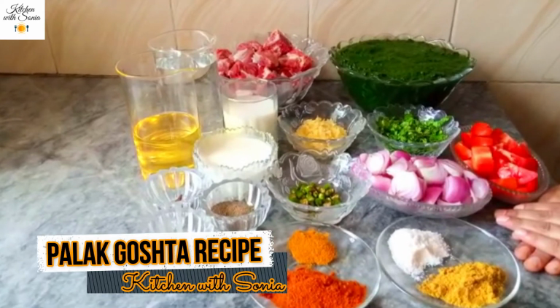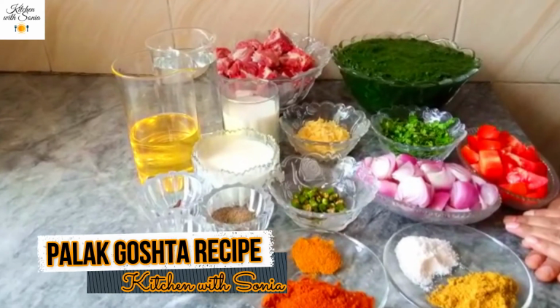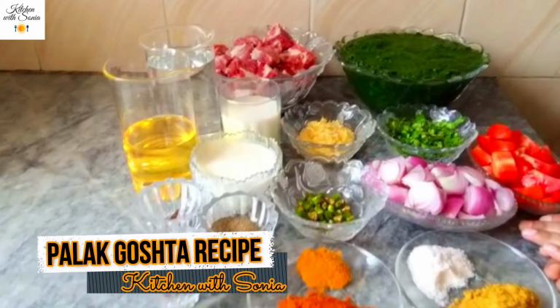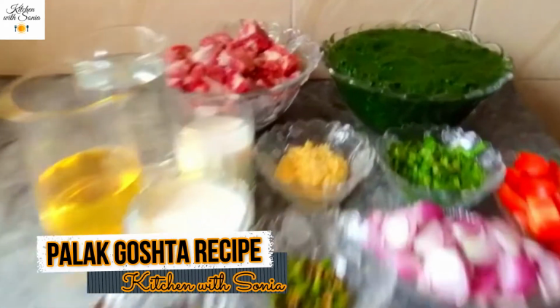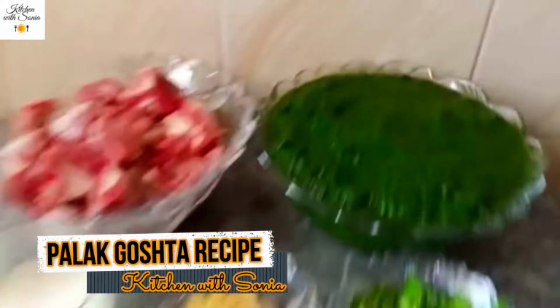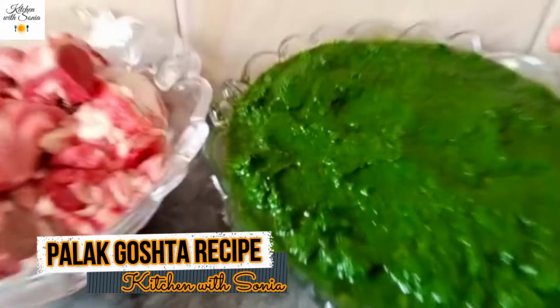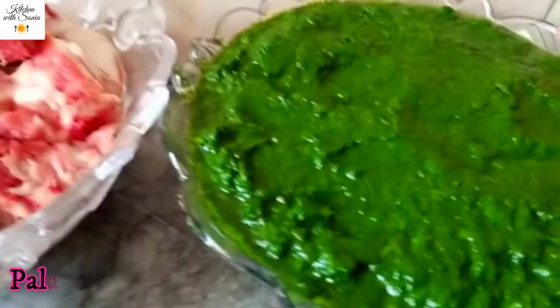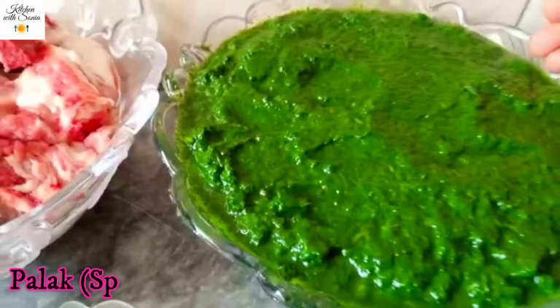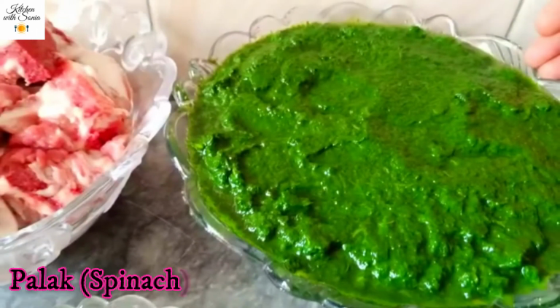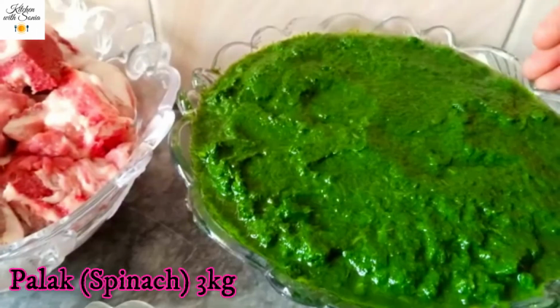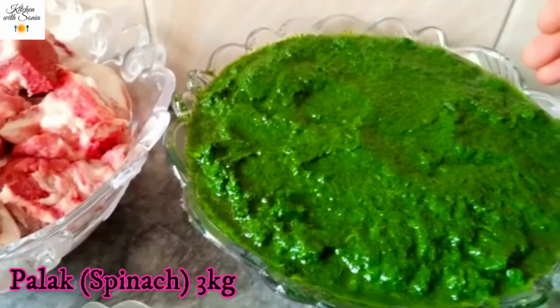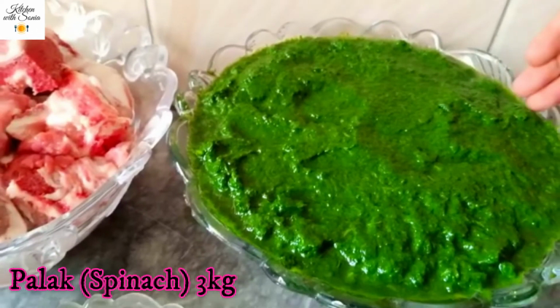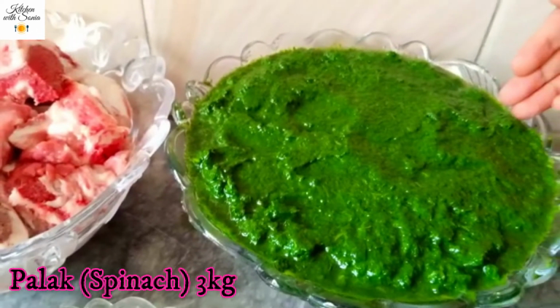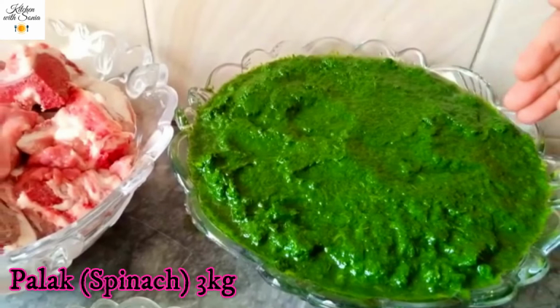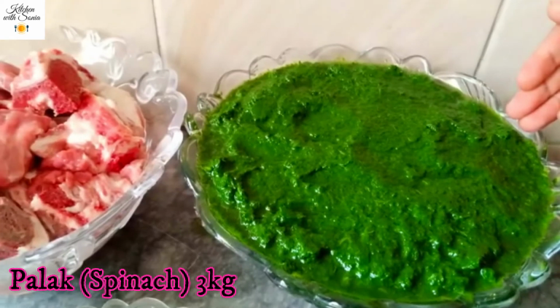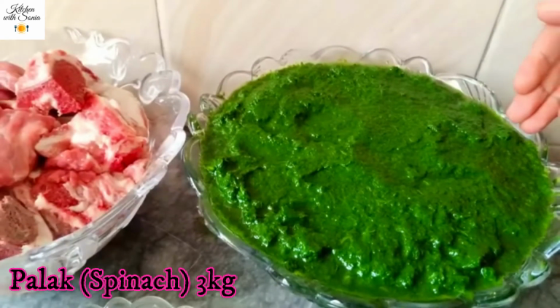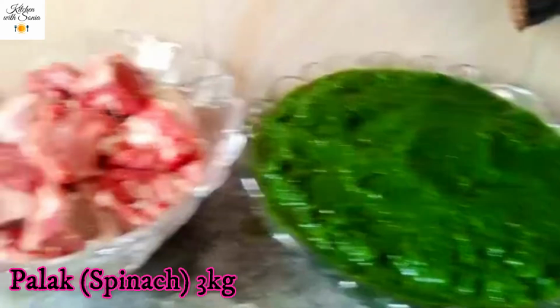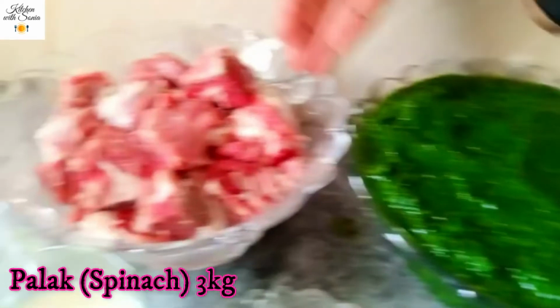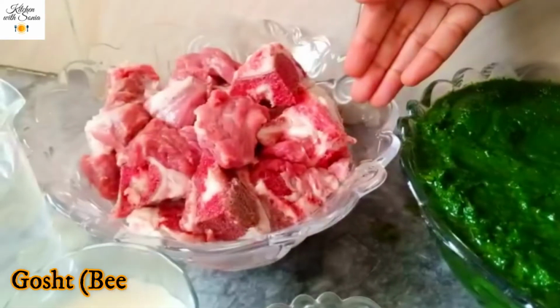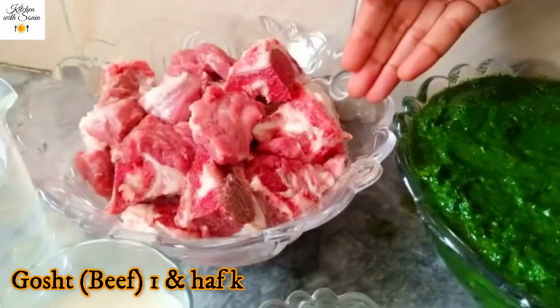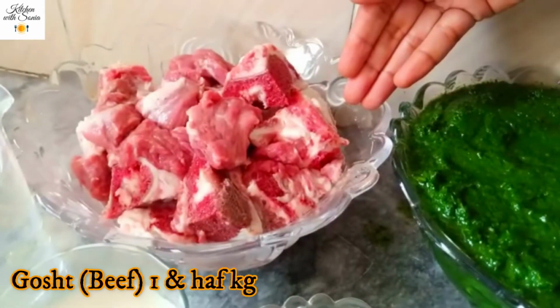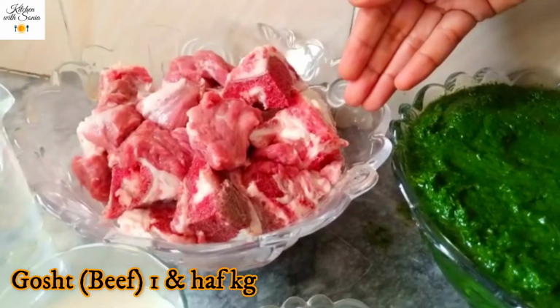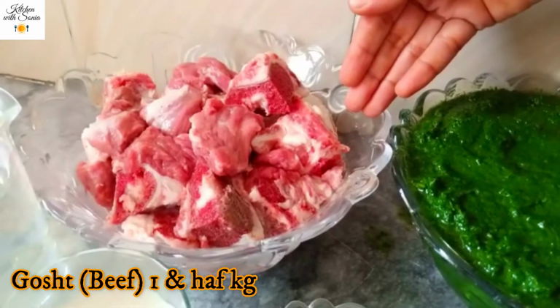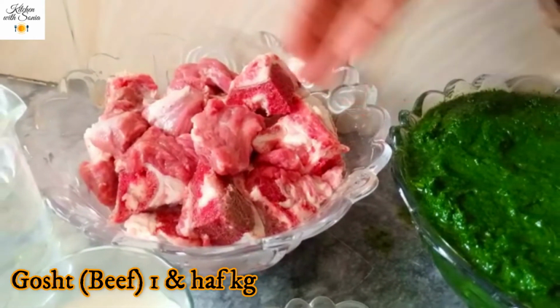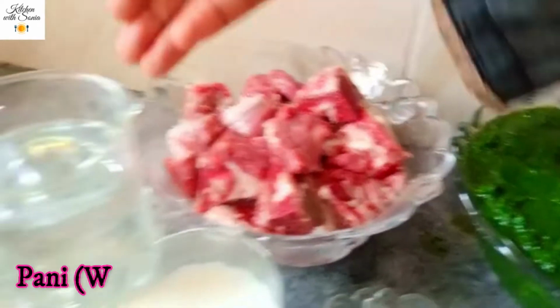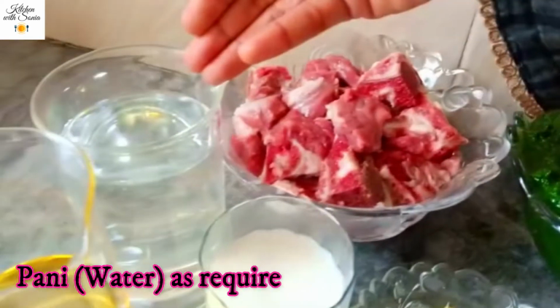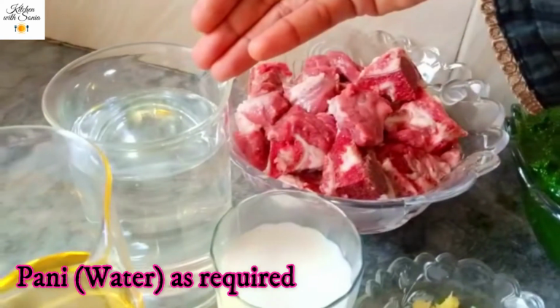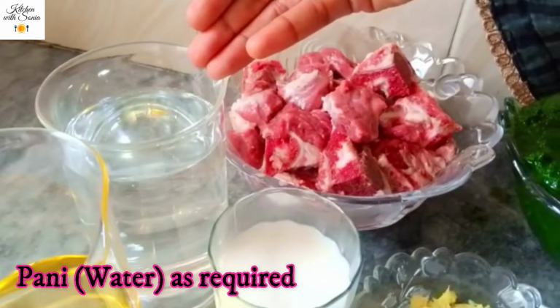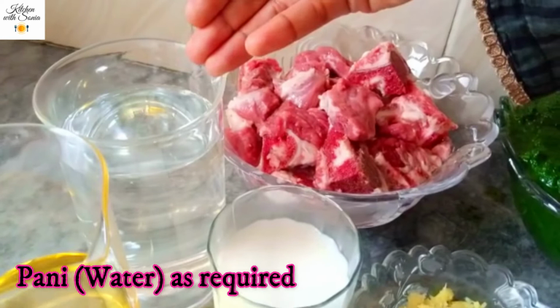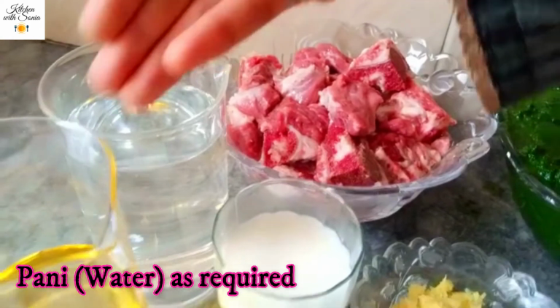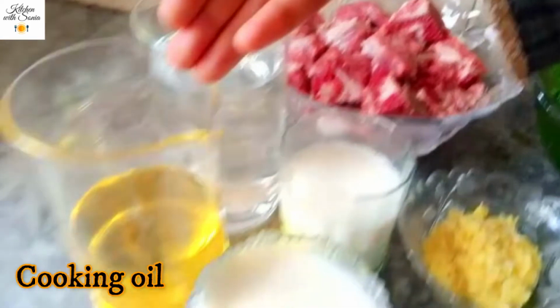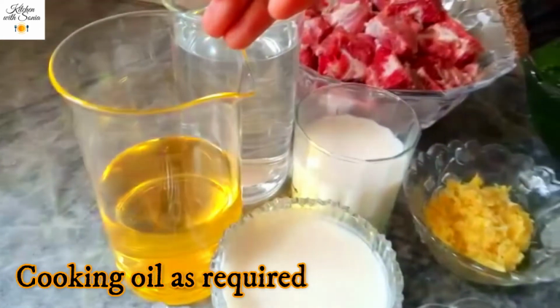For the ingredients: I took 3 kg of palak, 1.5 kg of beef, 1.5 kg of water, and 1.5 kg of cooking oil.